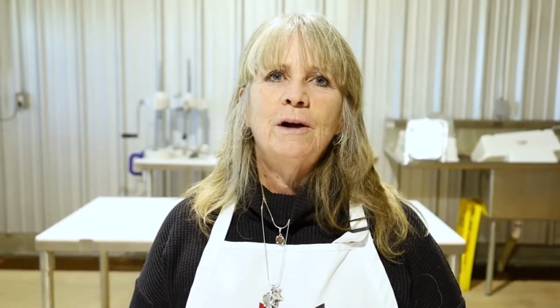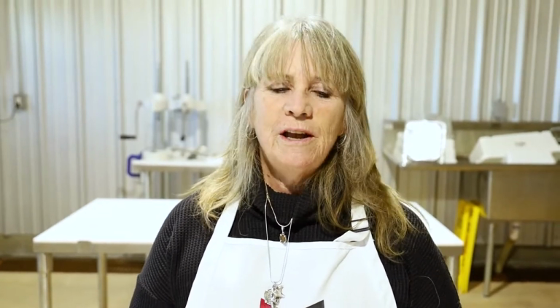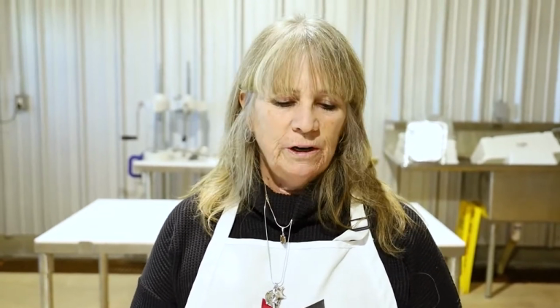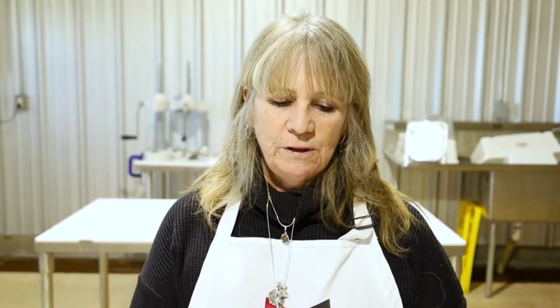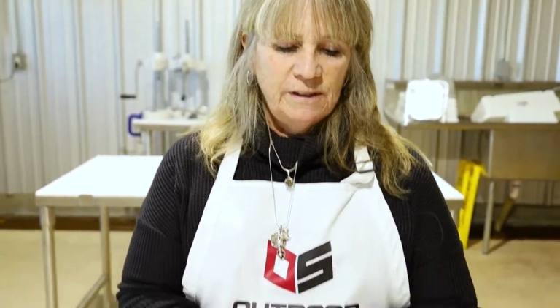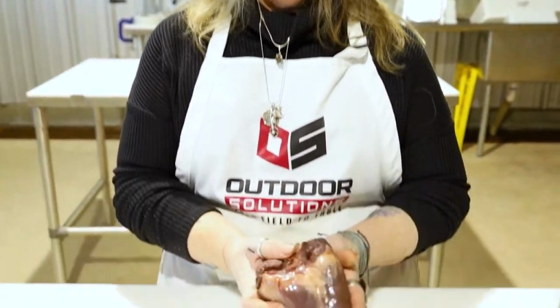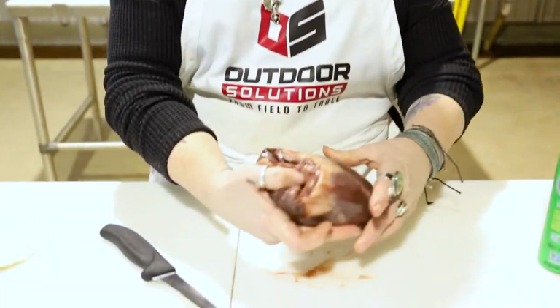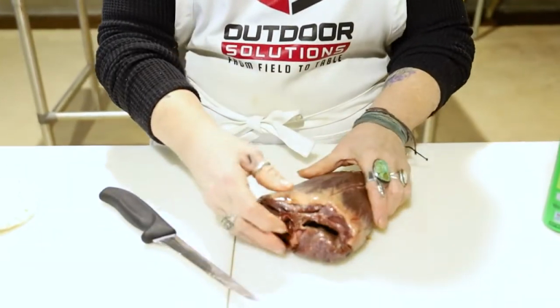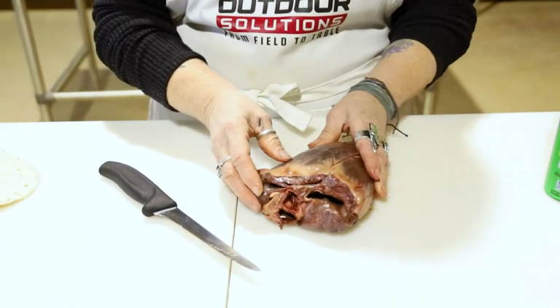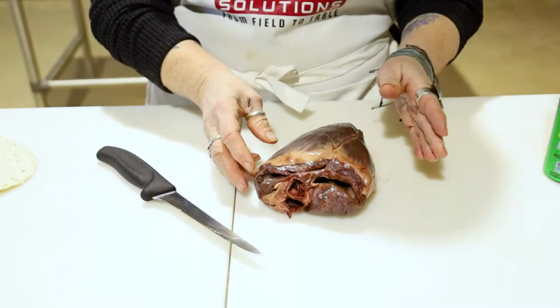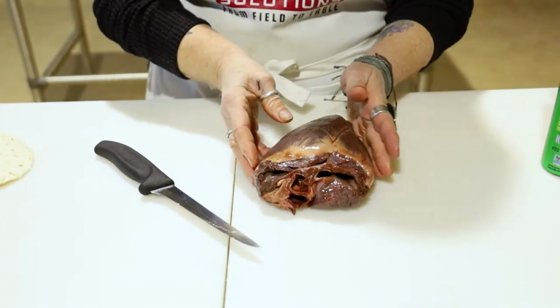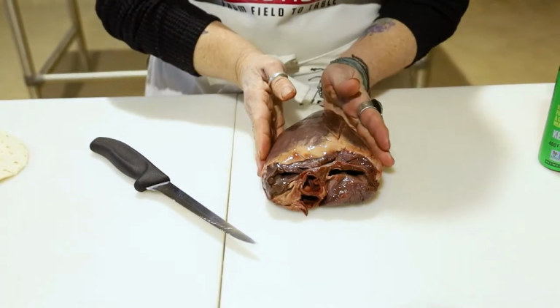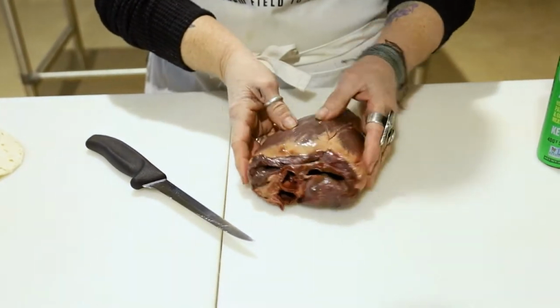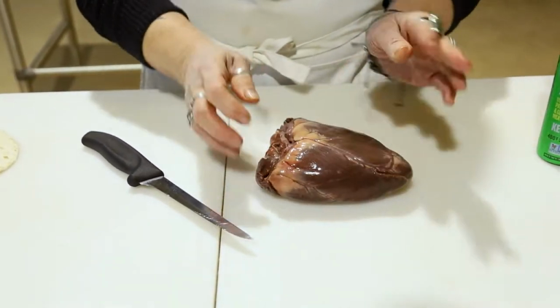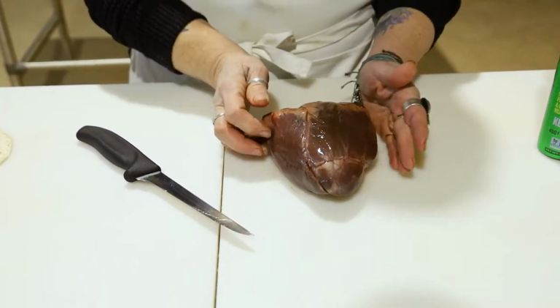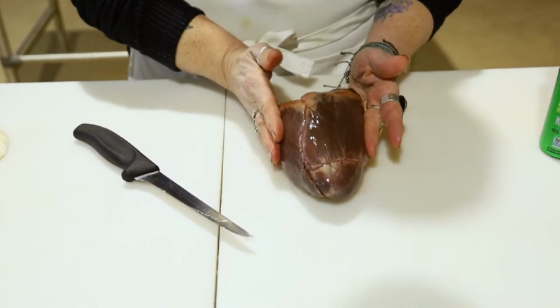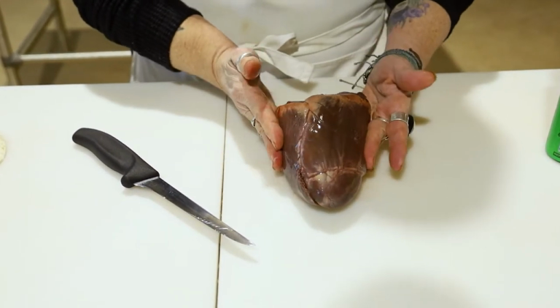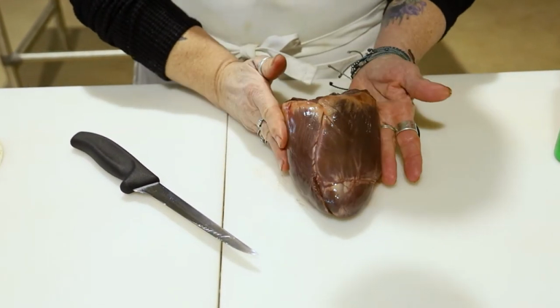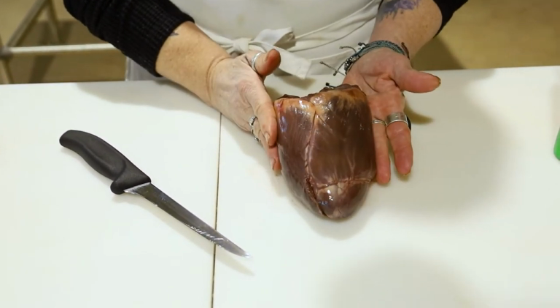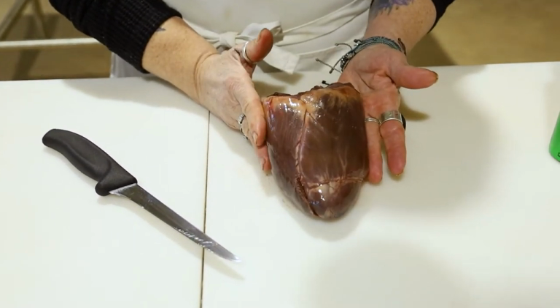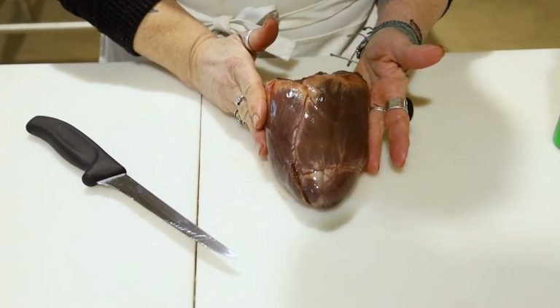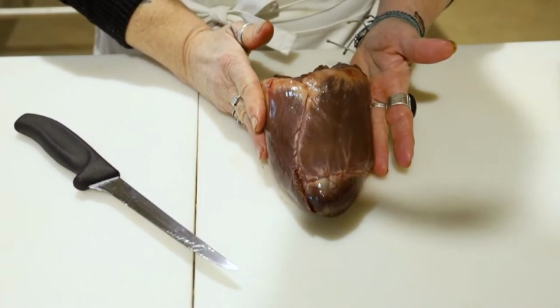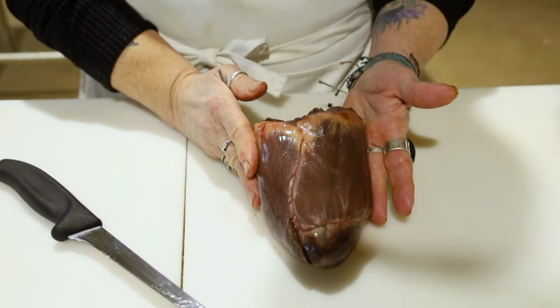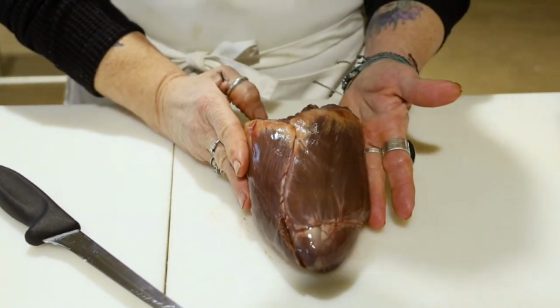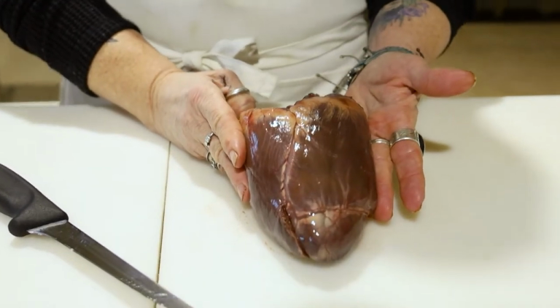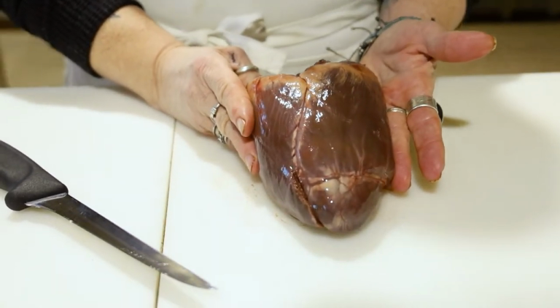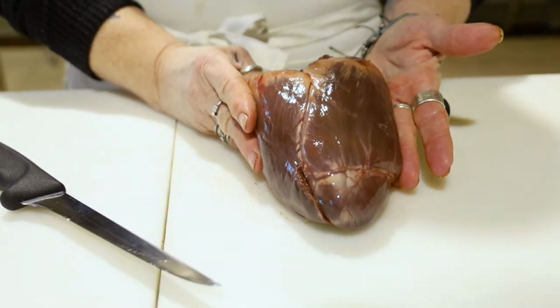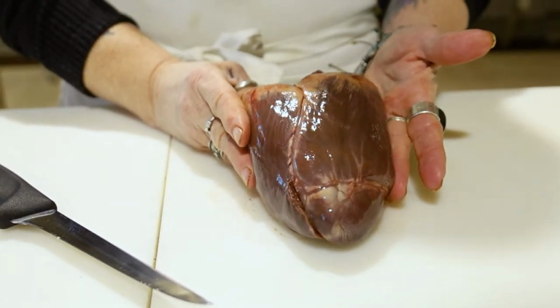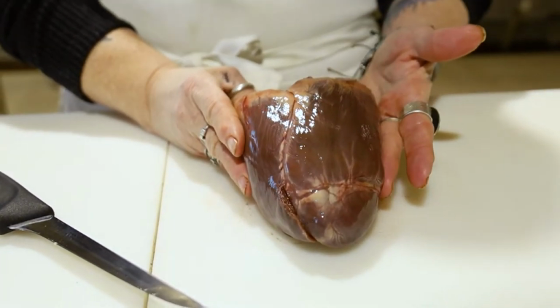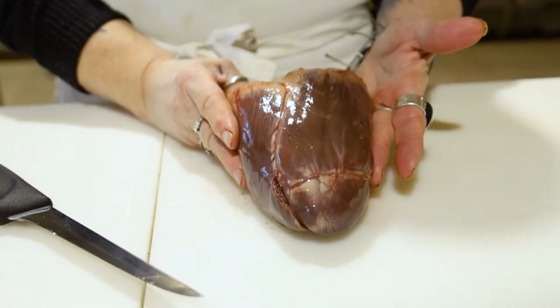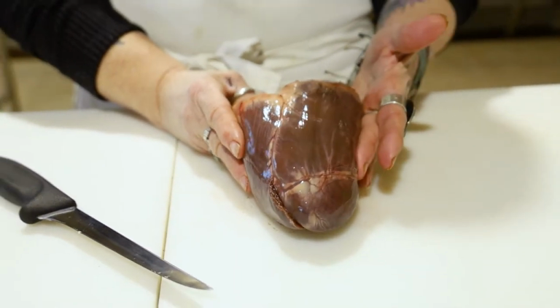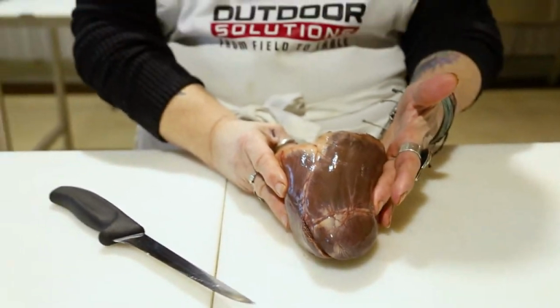But right now we are going to focus on this elk heart. The heart is something that my family didn't get too excited about, and they left it in the field quite often. Growing up, I've found that the heart is not to be left in the field.